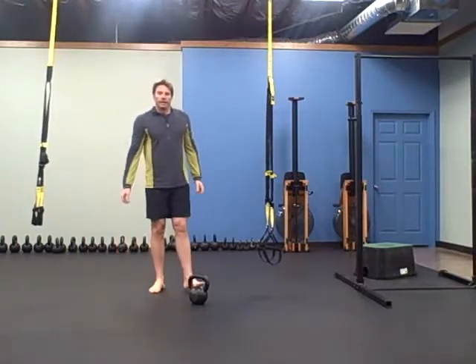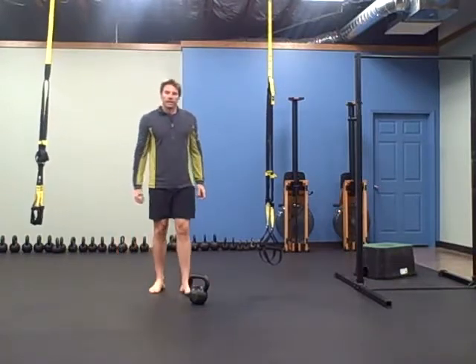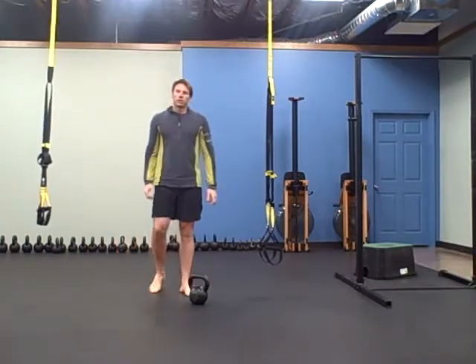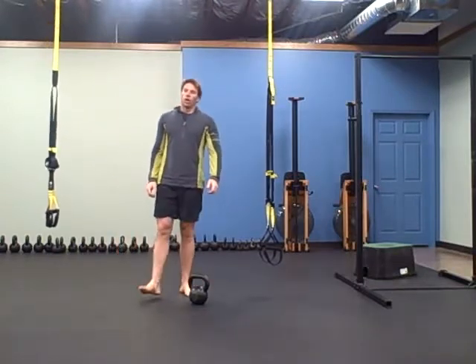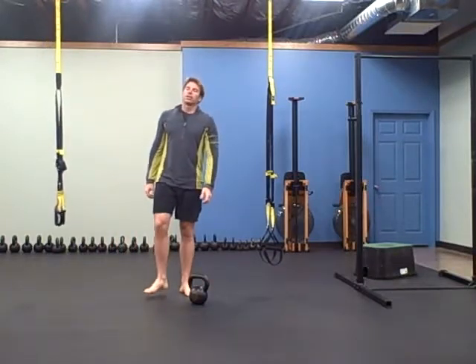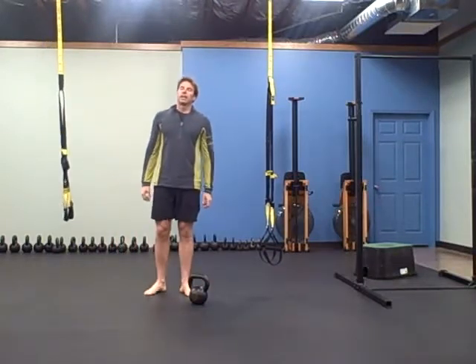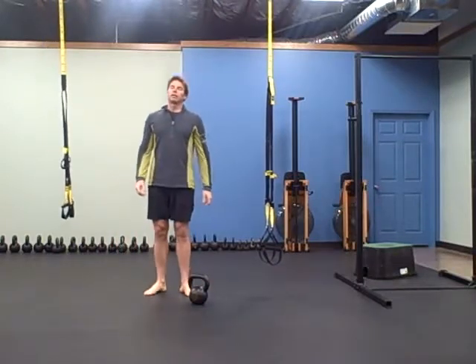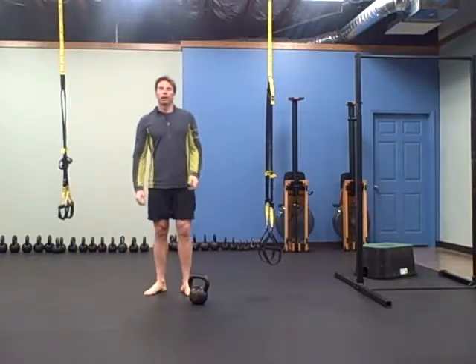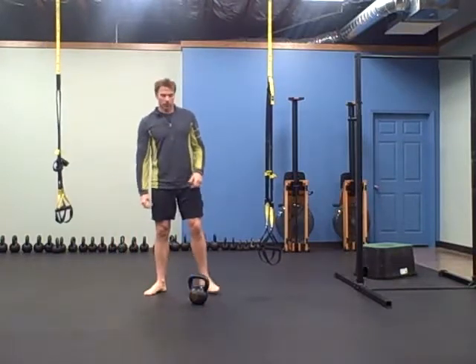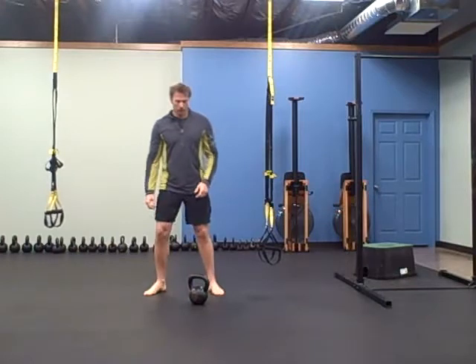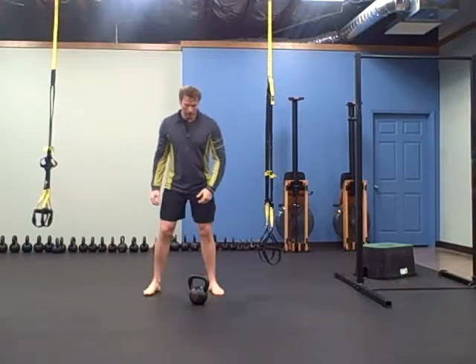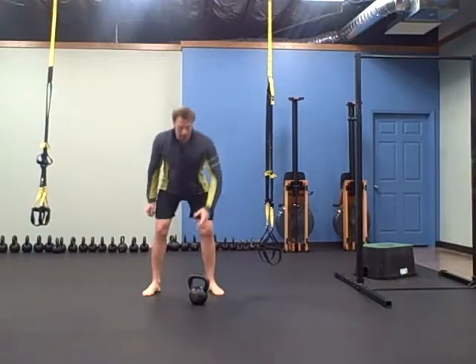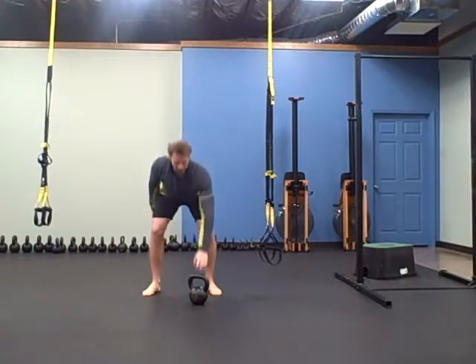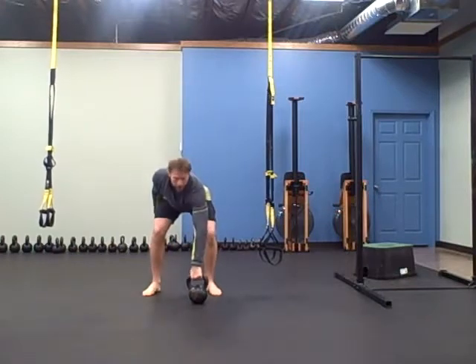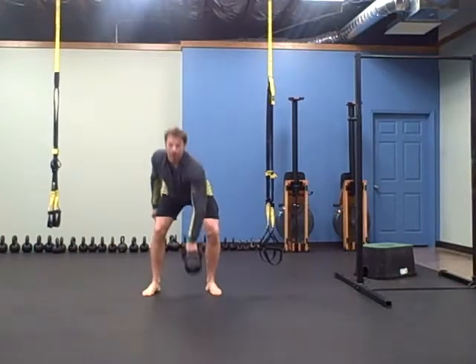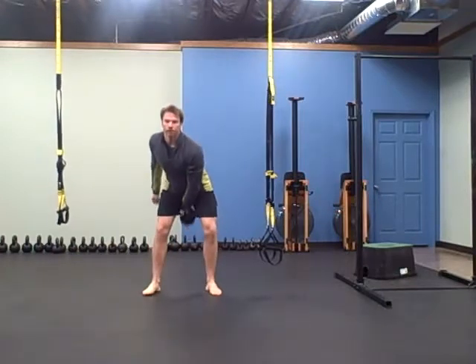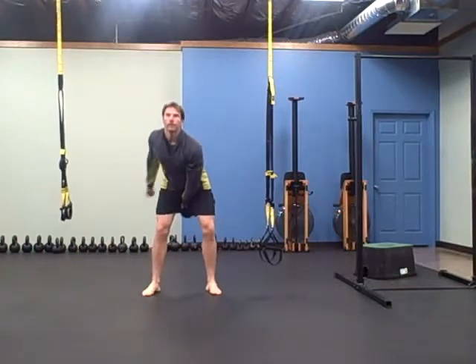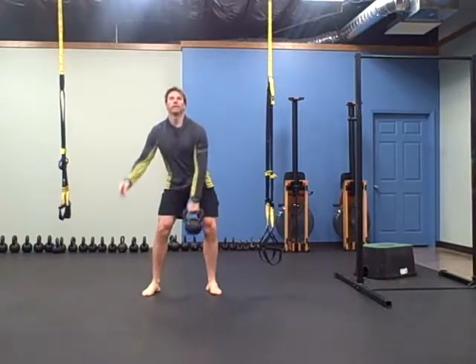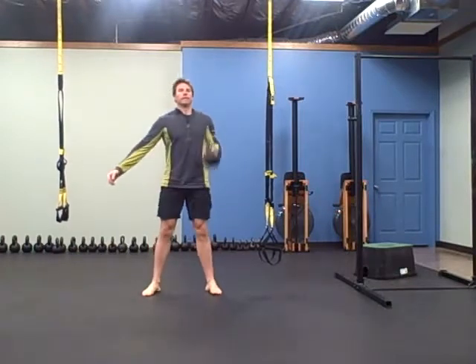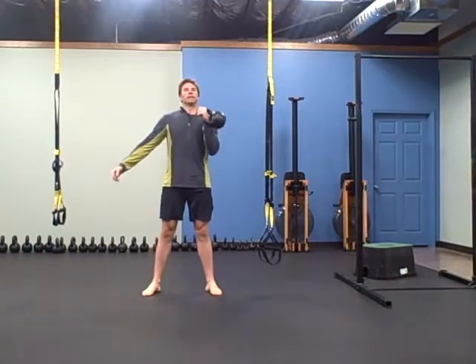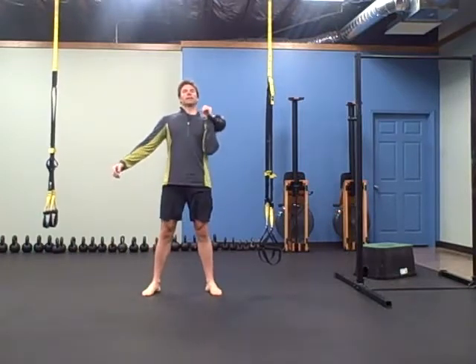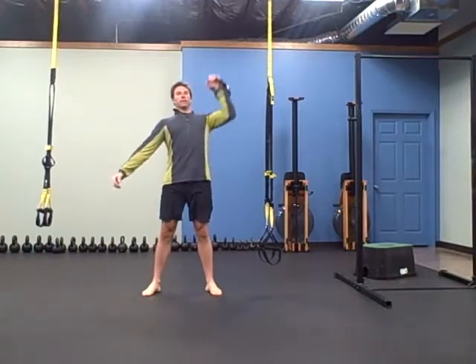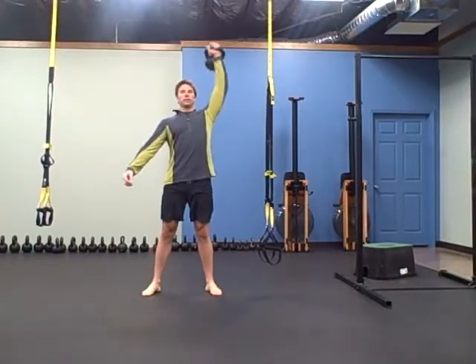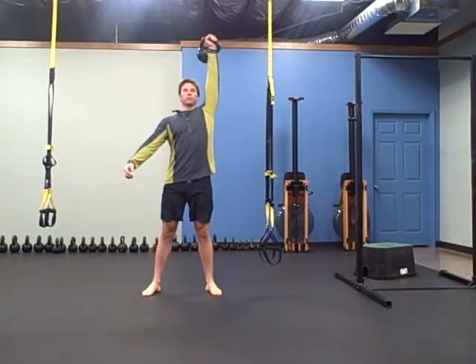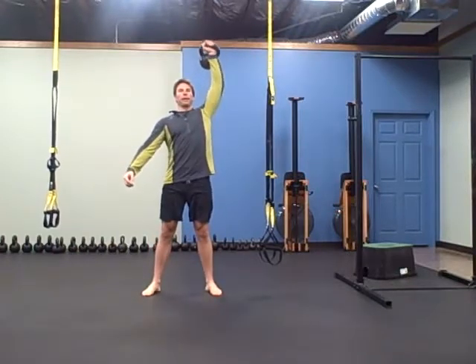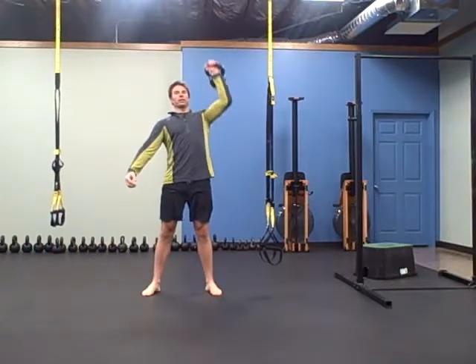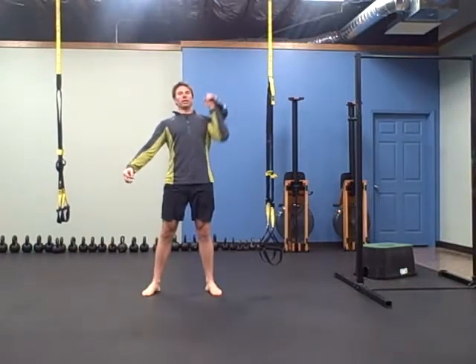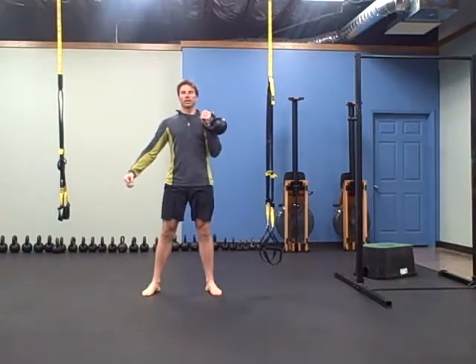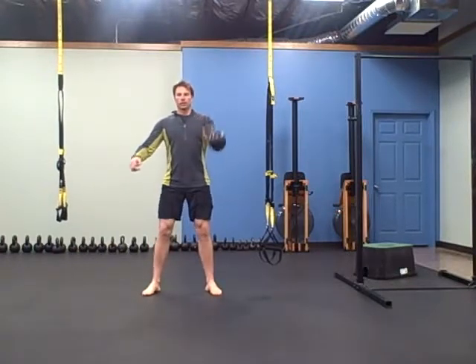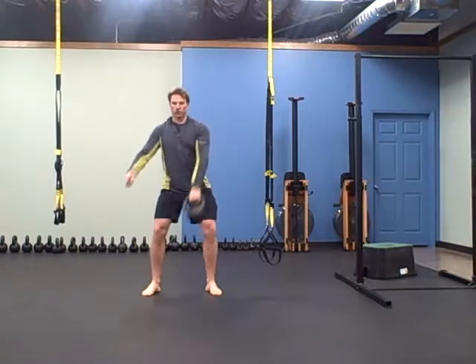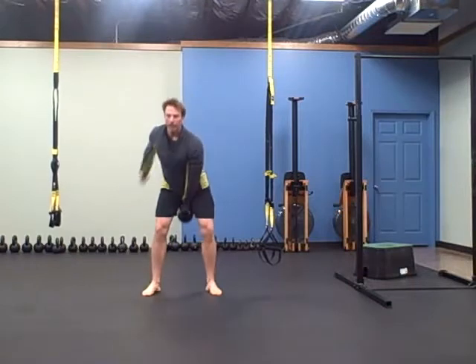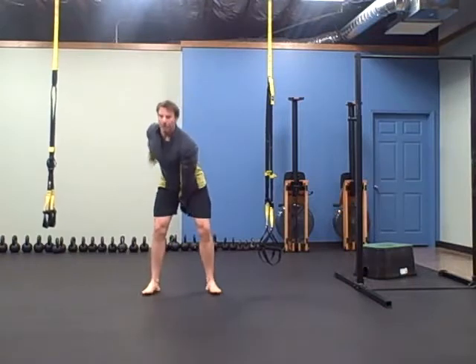The next one is alternating clean and press with the kettlebell — clean, press, switch sides.